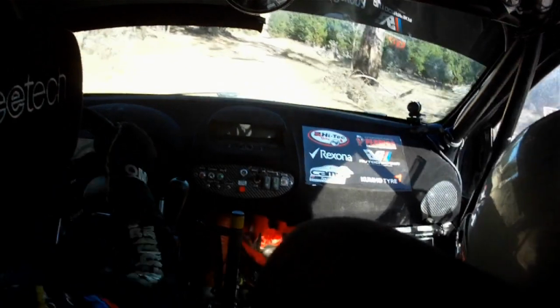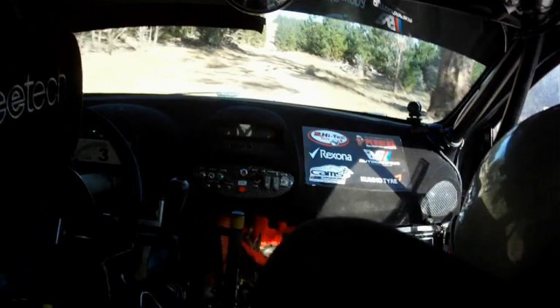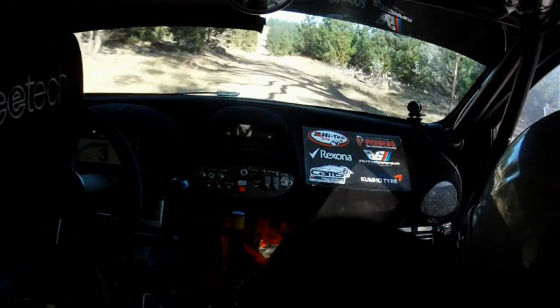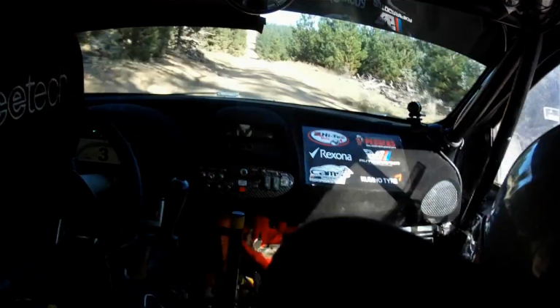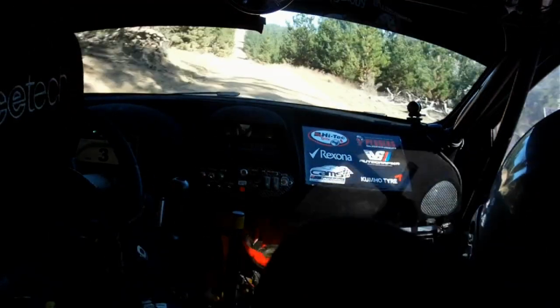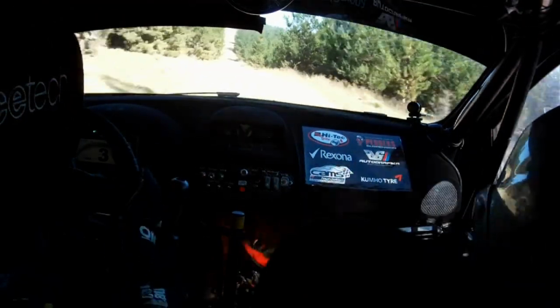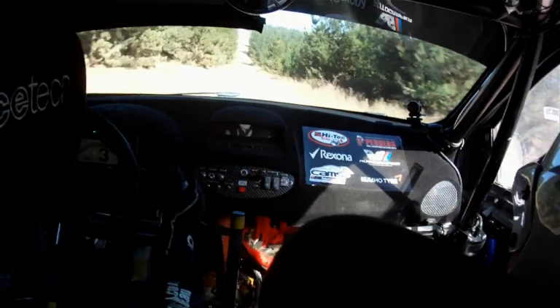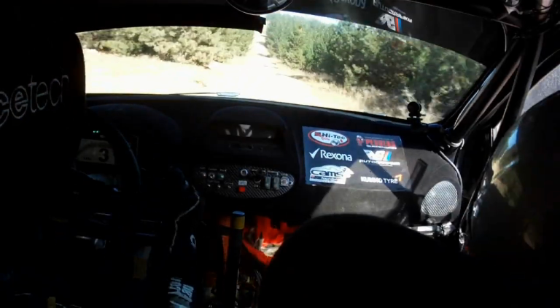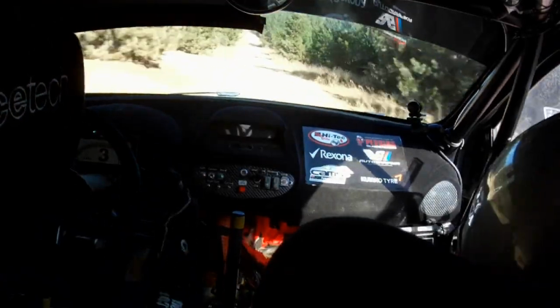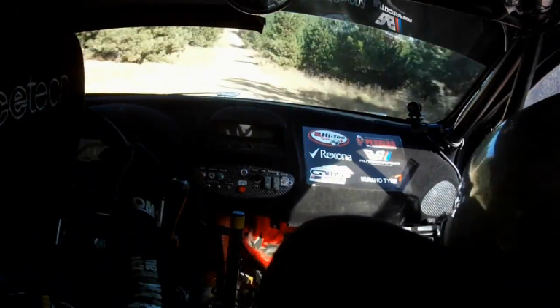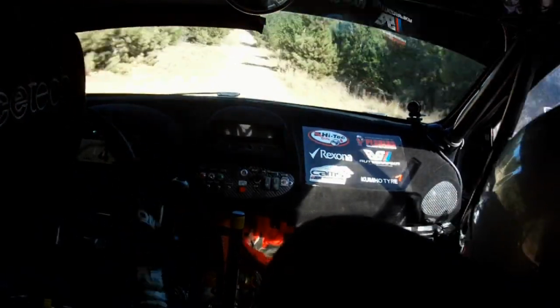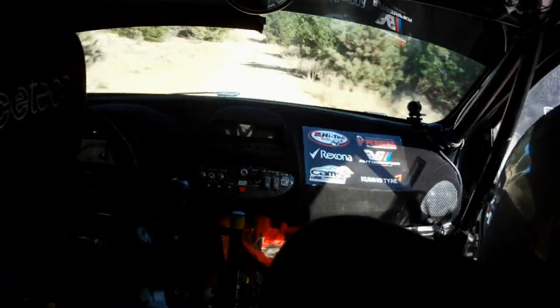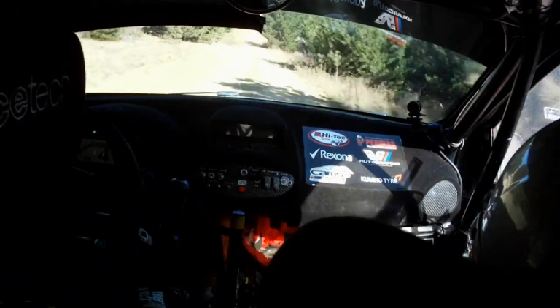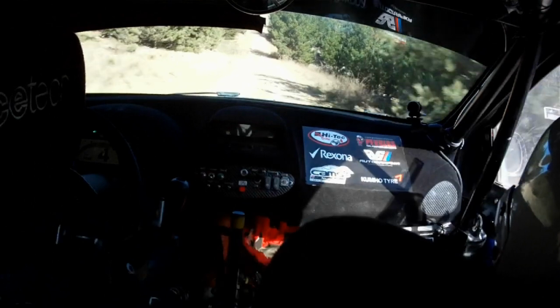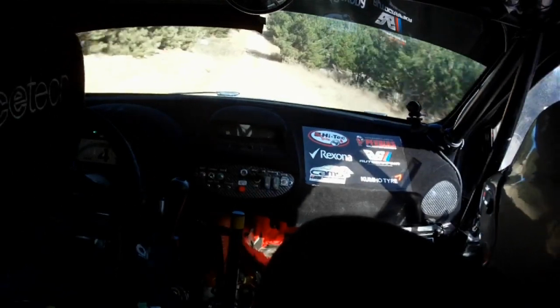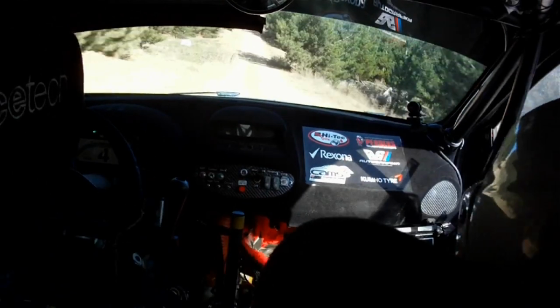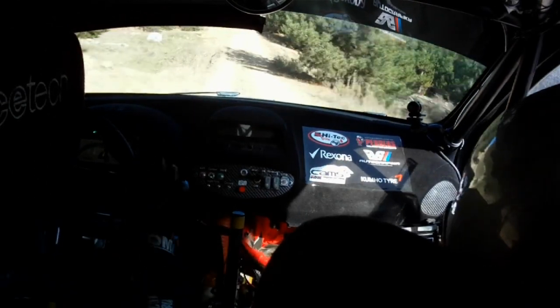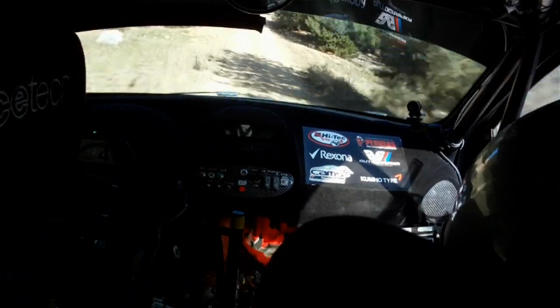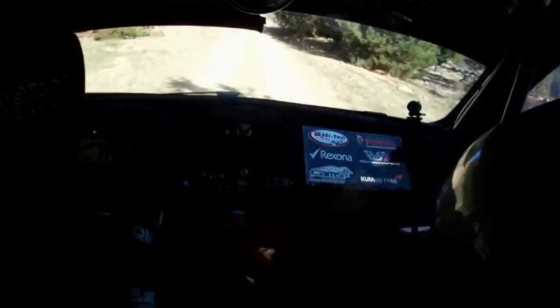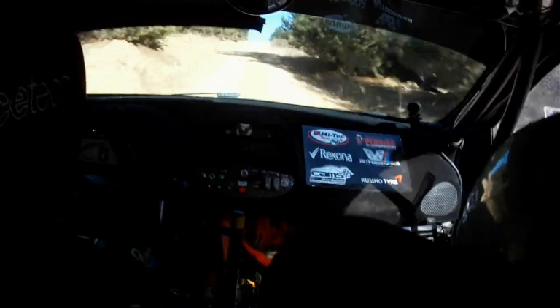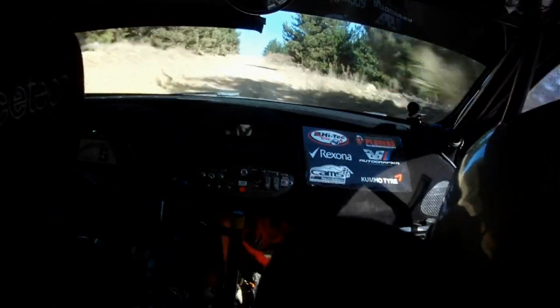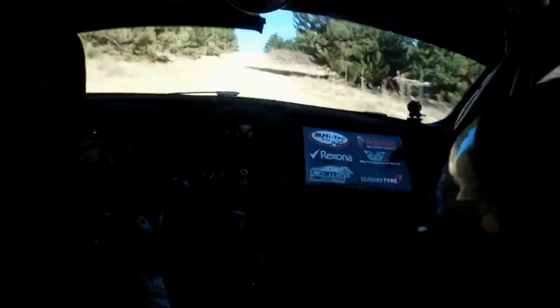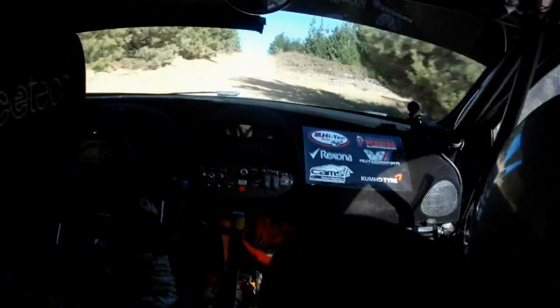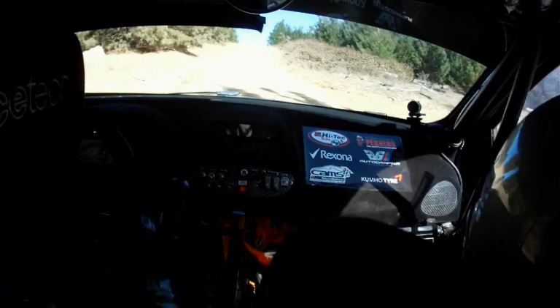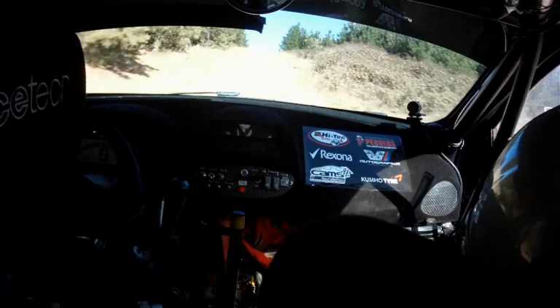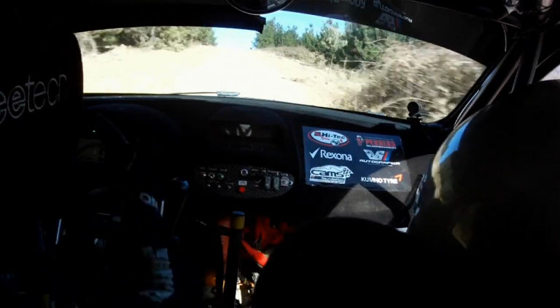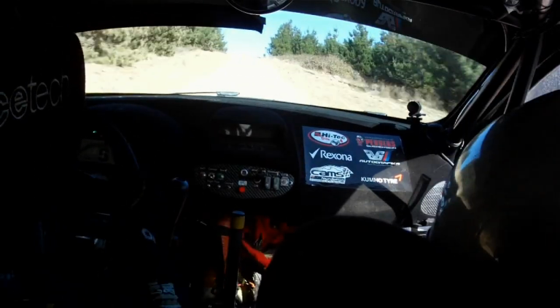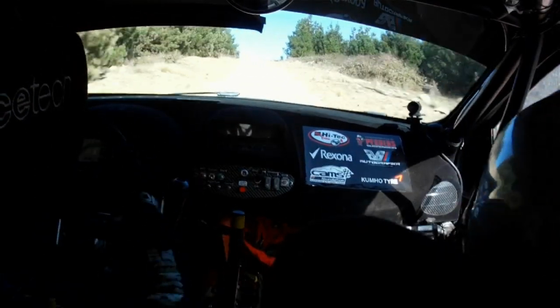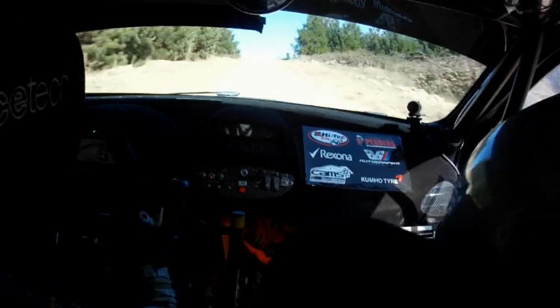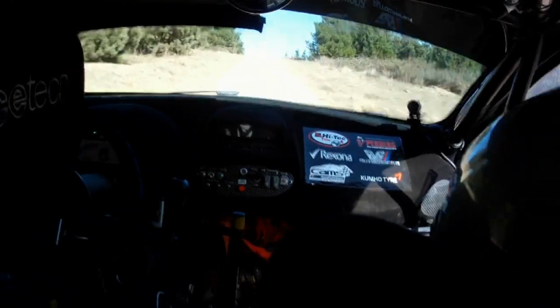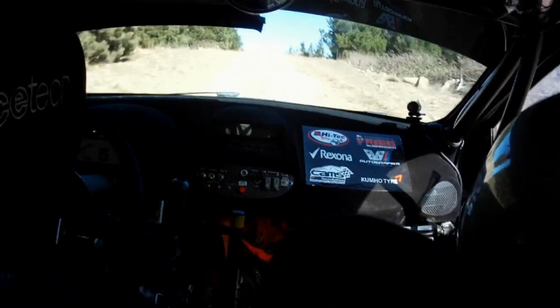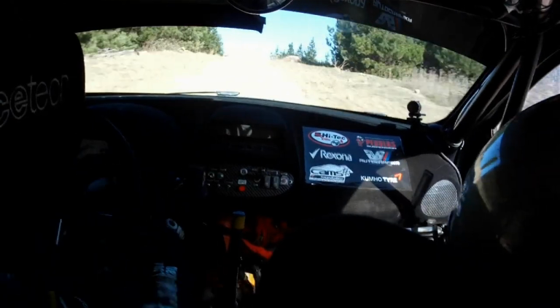Care stop. Long 6 left on crest, very steep. 30, turn, hairpin left, neat. Care stop. Long 6 left on crest, very steep. 30, turn, hairpin left, neat.